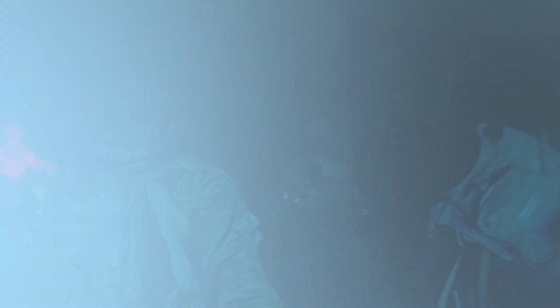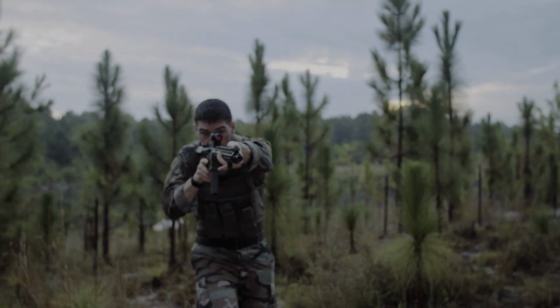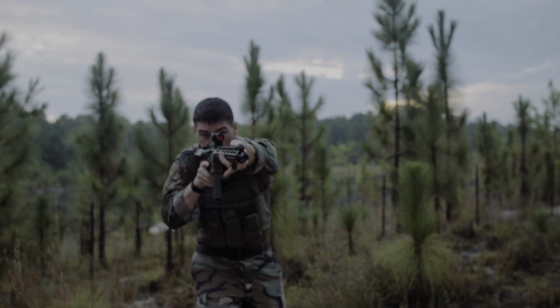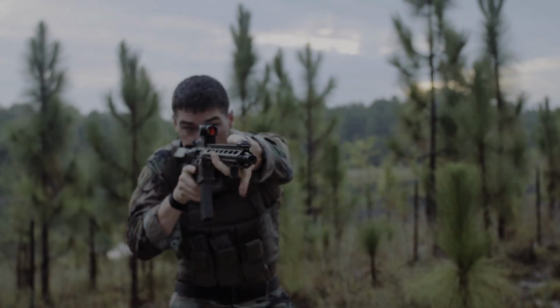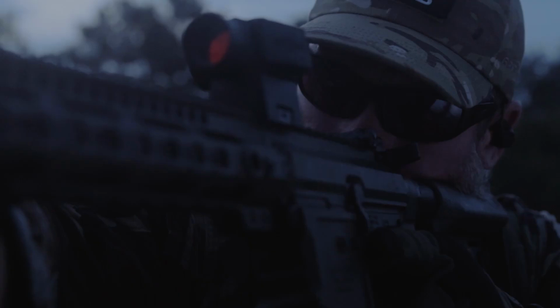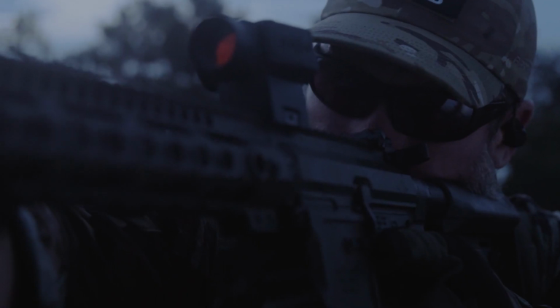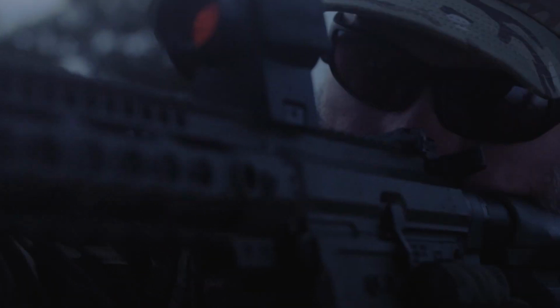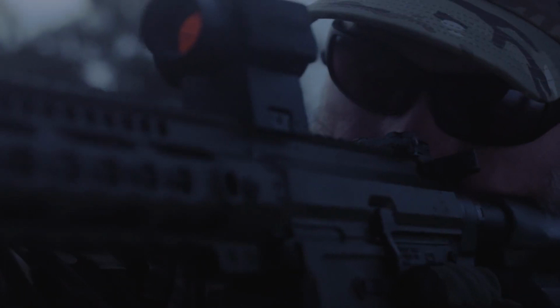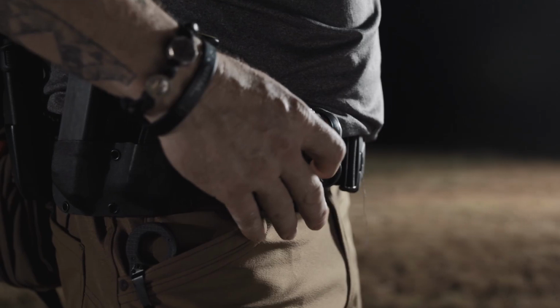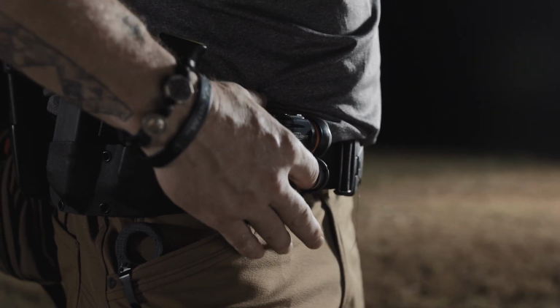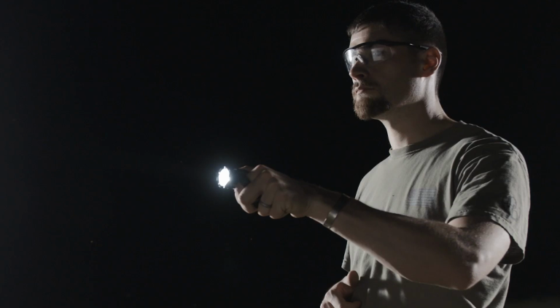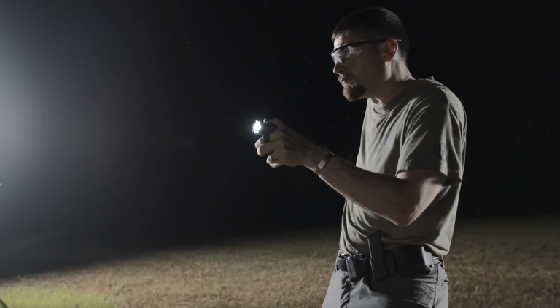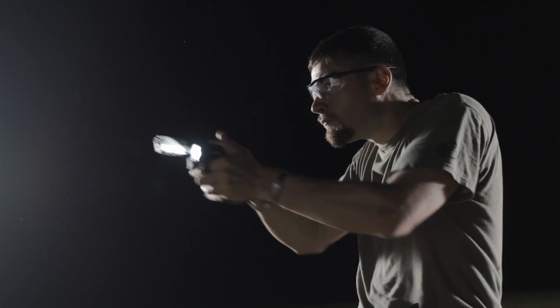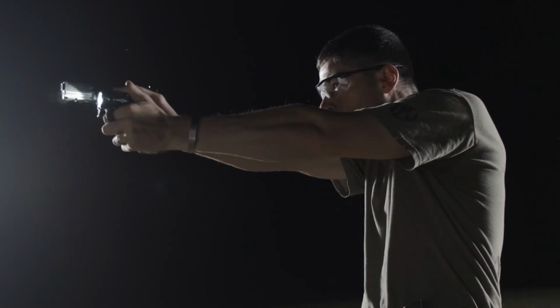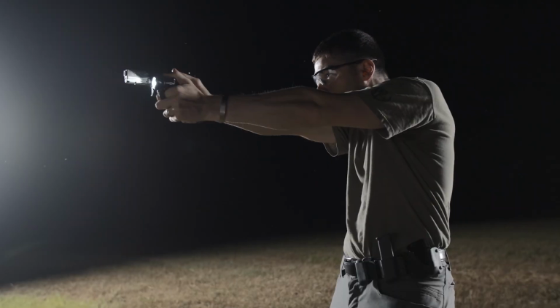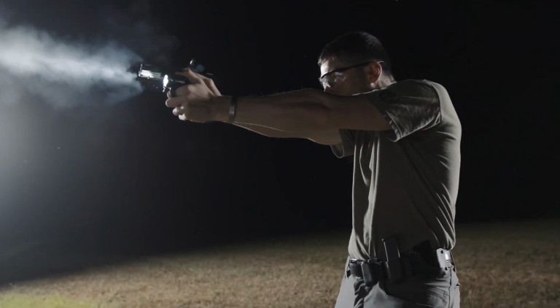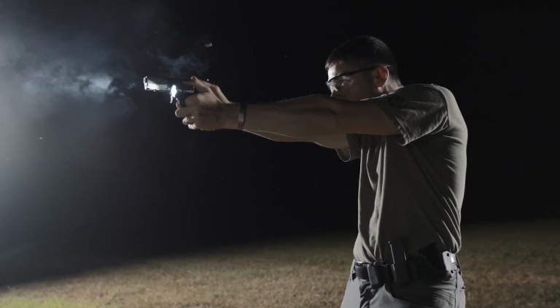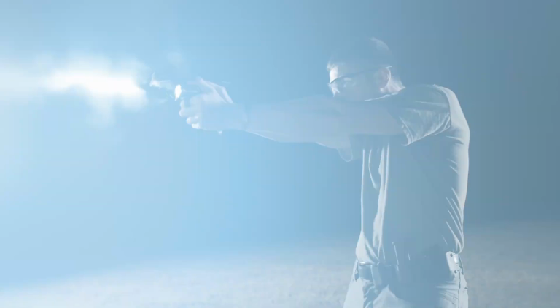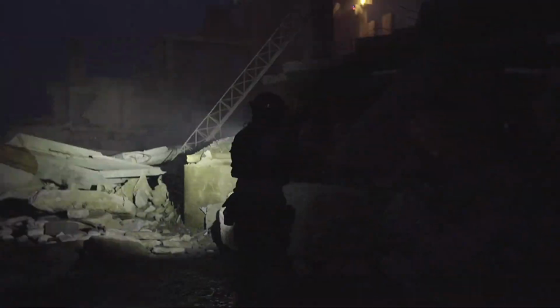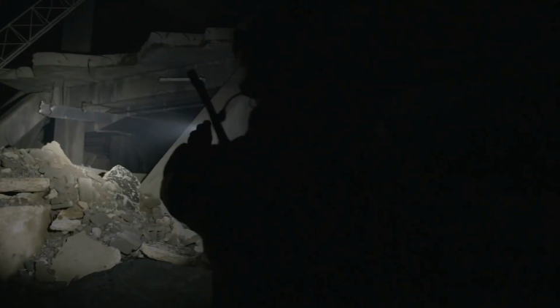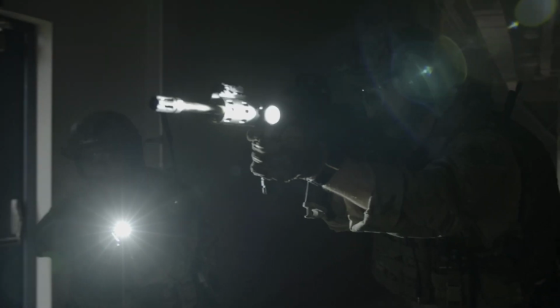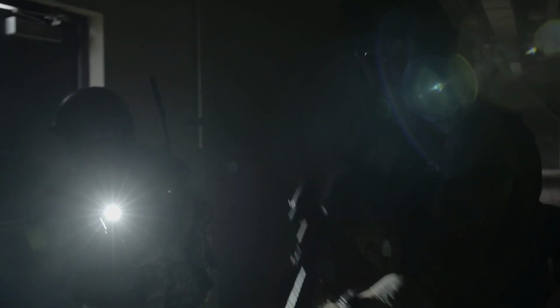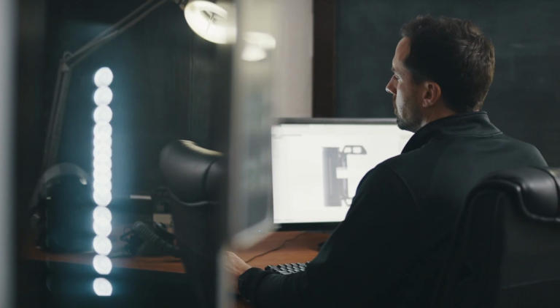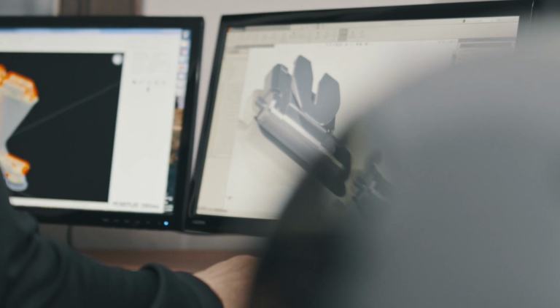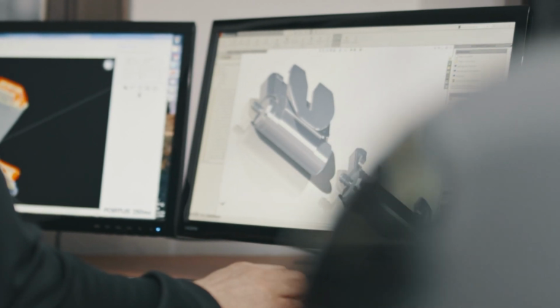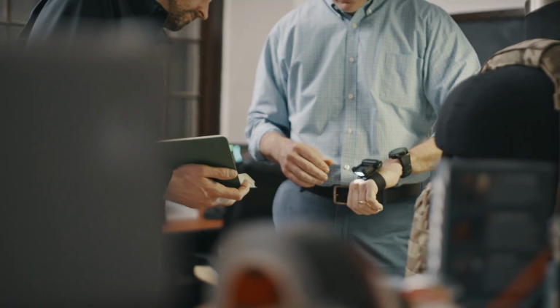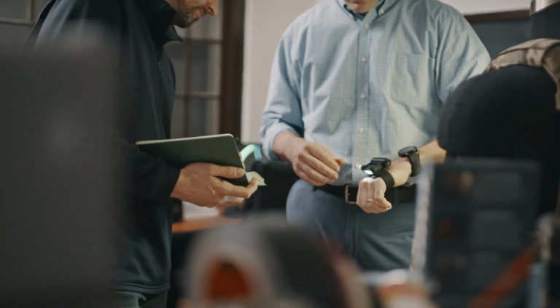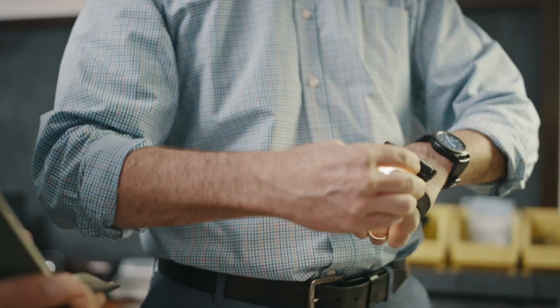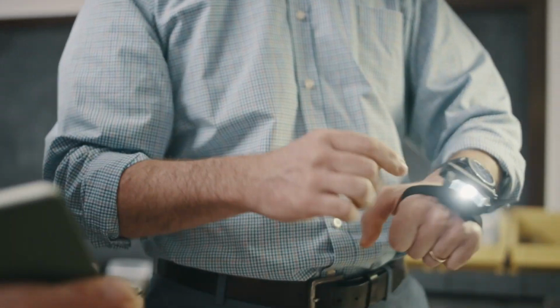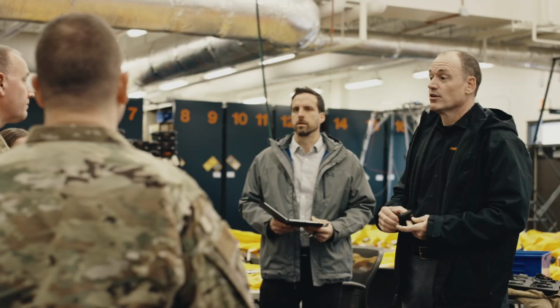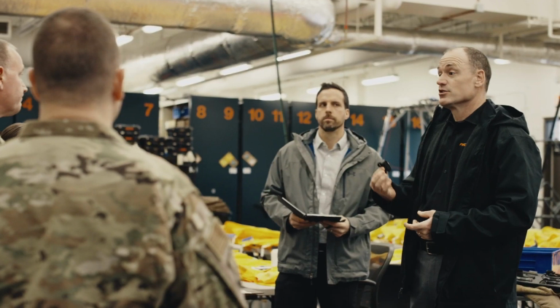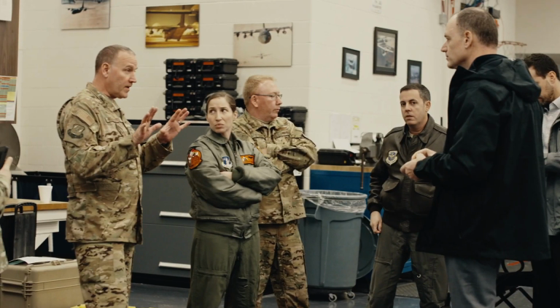First Light USA has spent 20 years studying how tactical professionals use their lights, their movements, their decision-making processes, and even their stress levels. The results of these careful observations are common sense designs that offer uncommon tactical performance advantages.